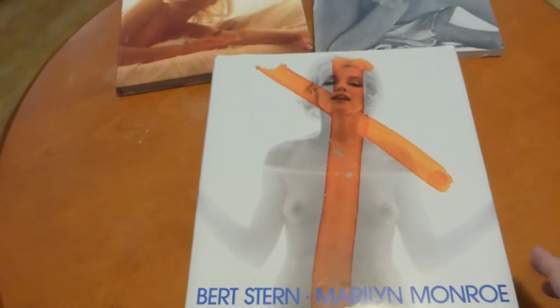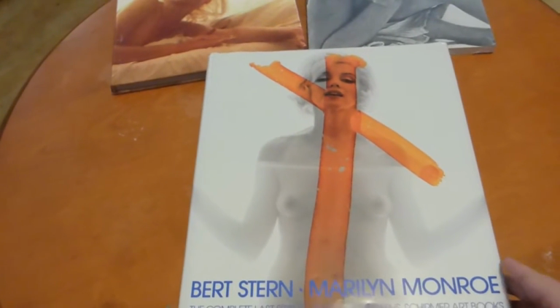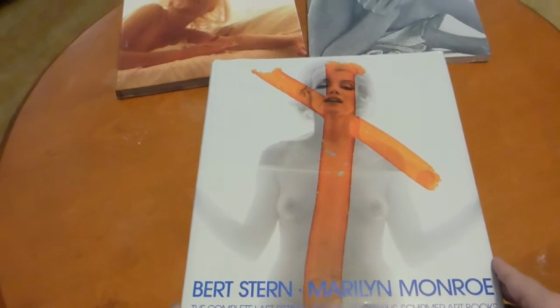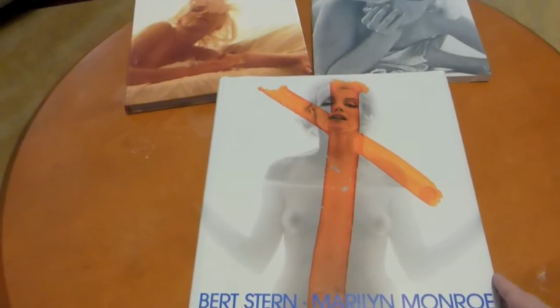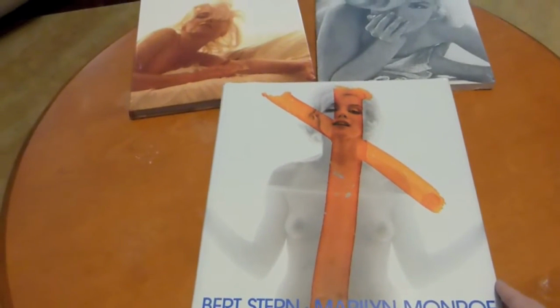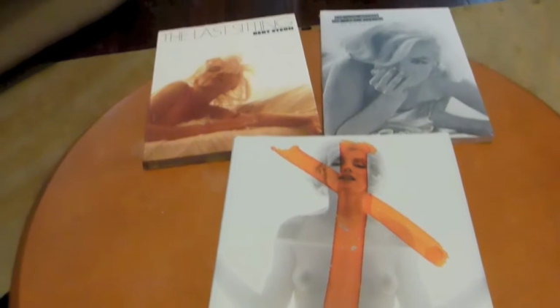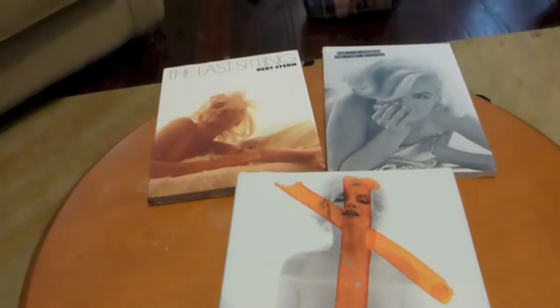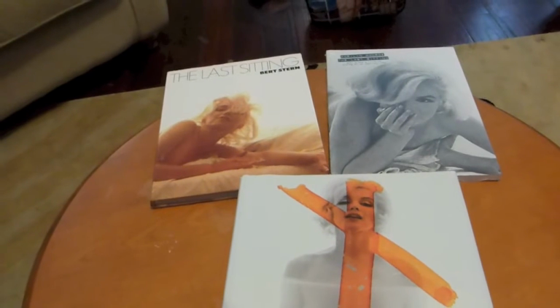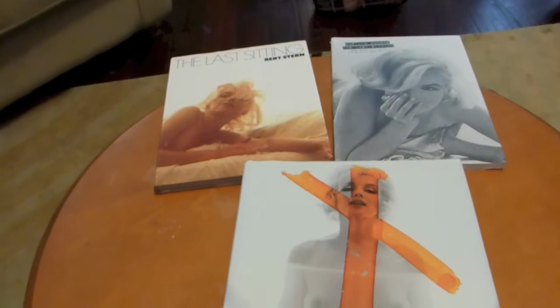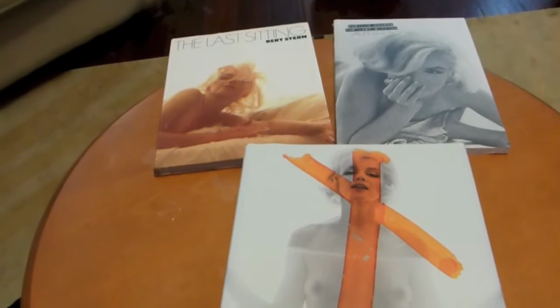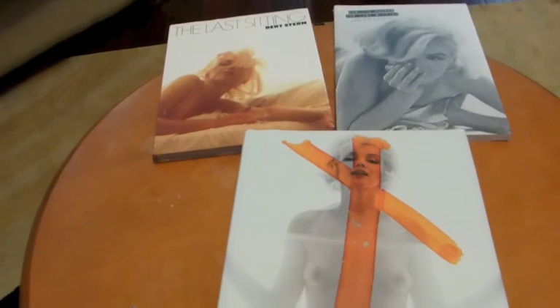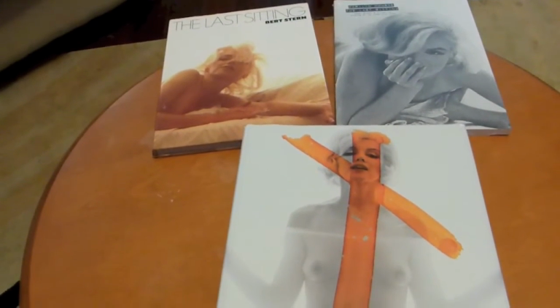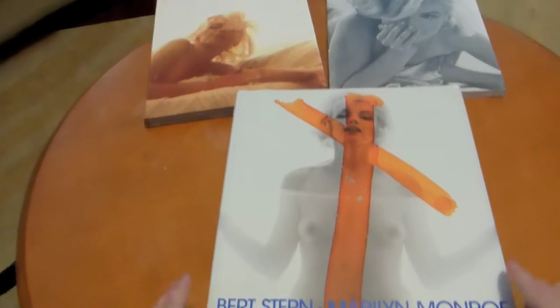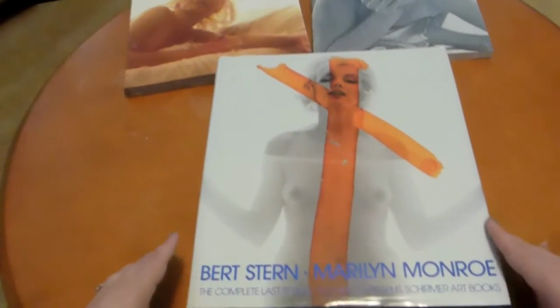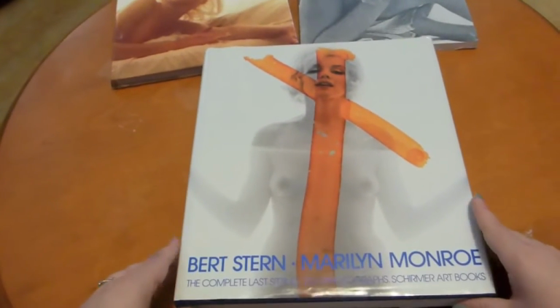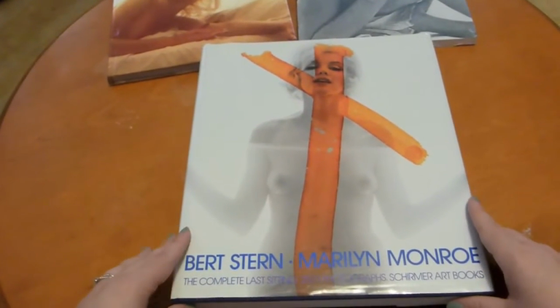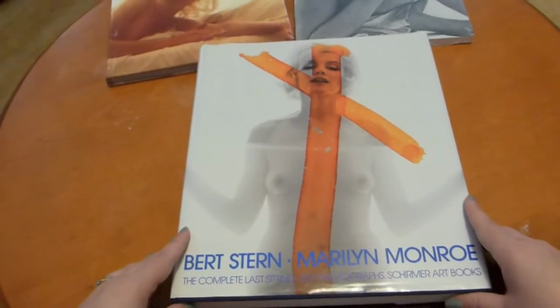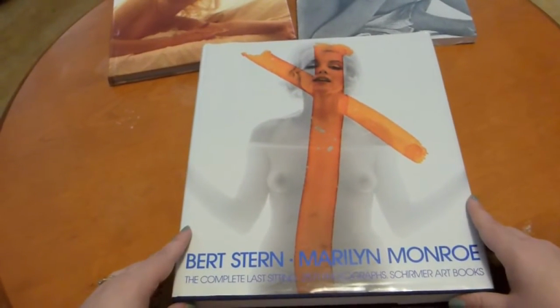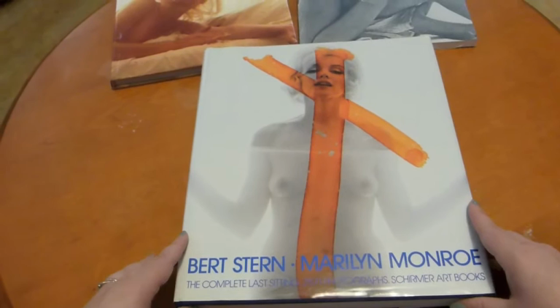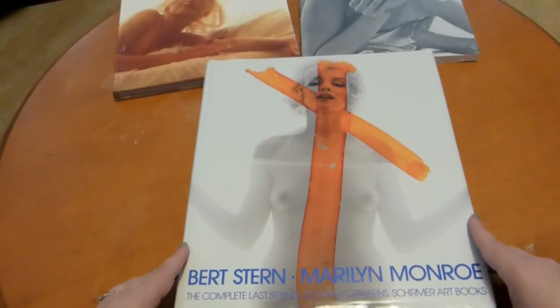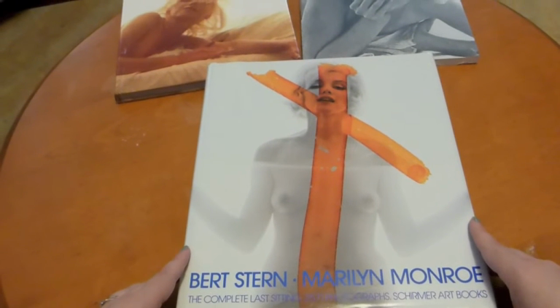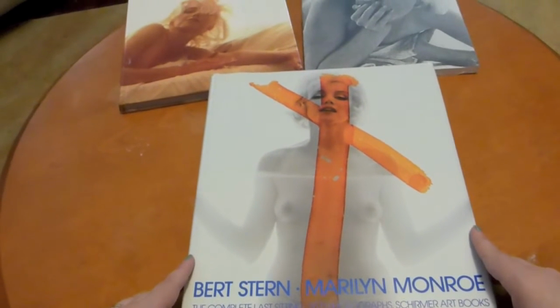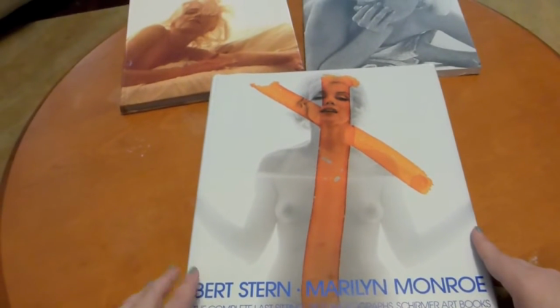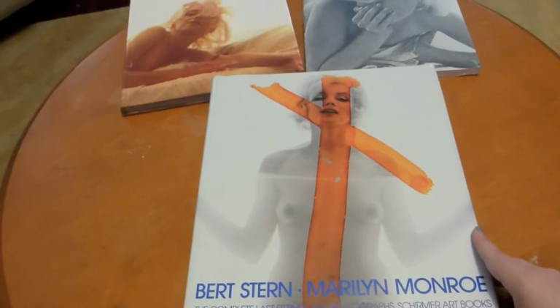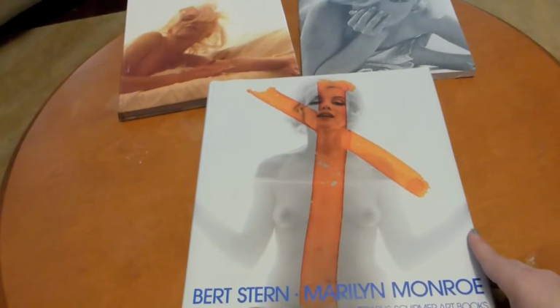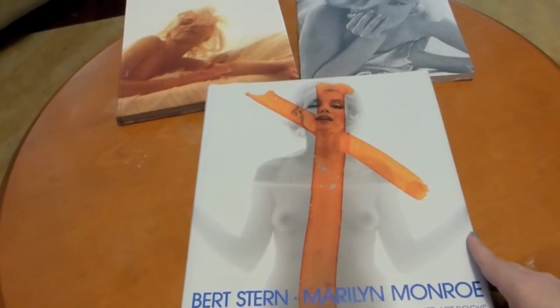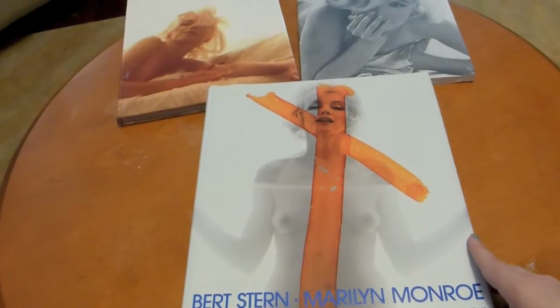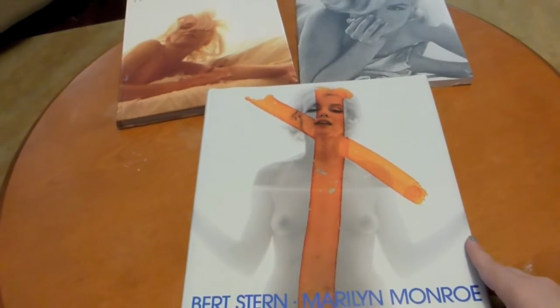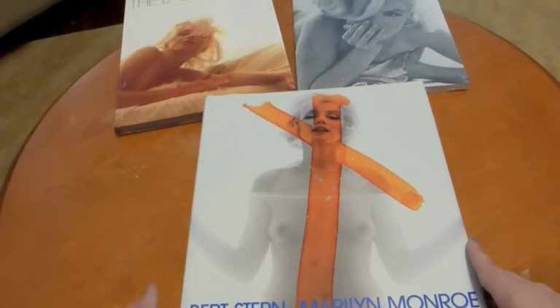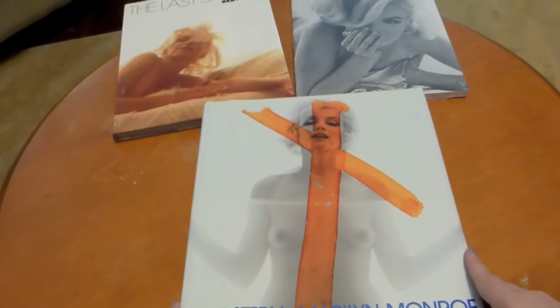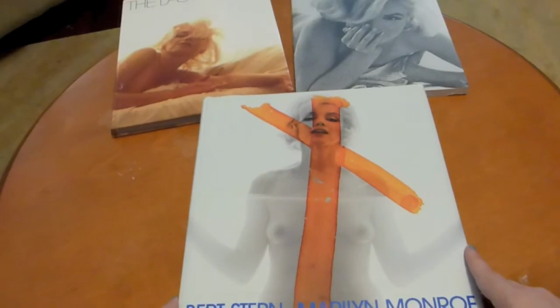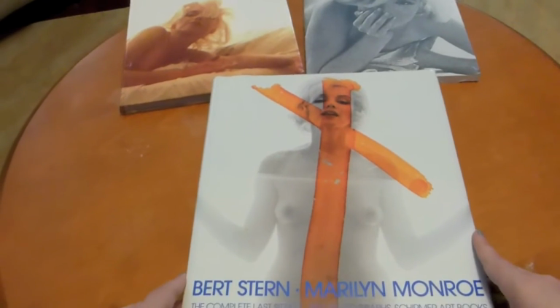Hi everyone, today we are going to be focusing on Burt Stern and The Last Sitting. In particular we'll be looking at this book here, which is The Complete Last Sitting, and it actually contains 2,571 photographs of Marilyn.